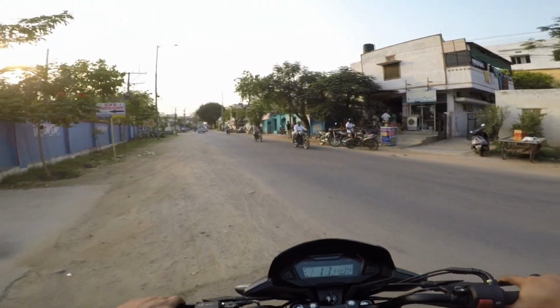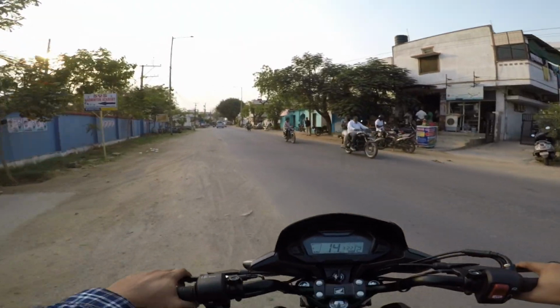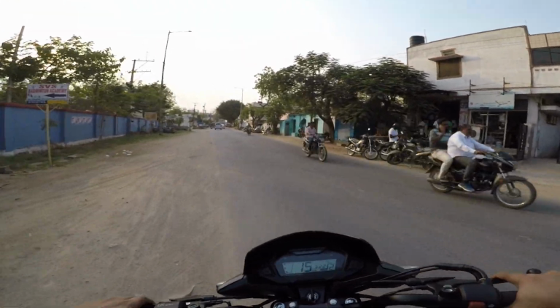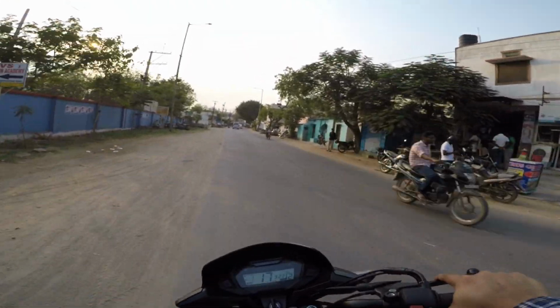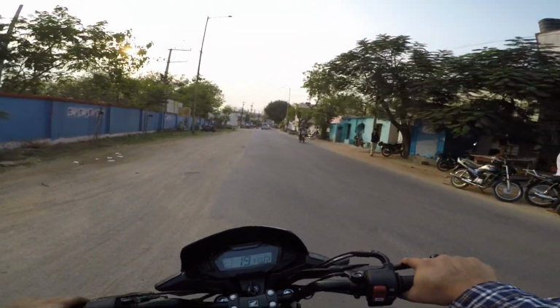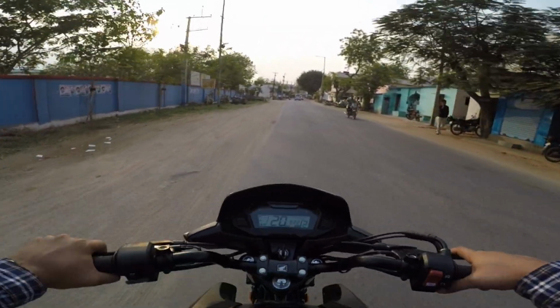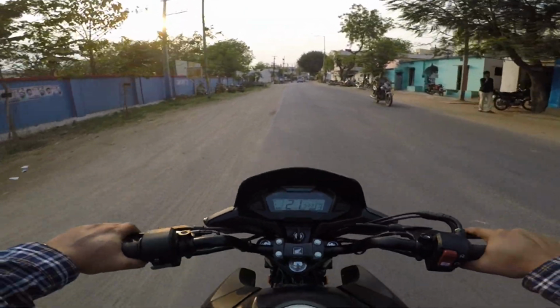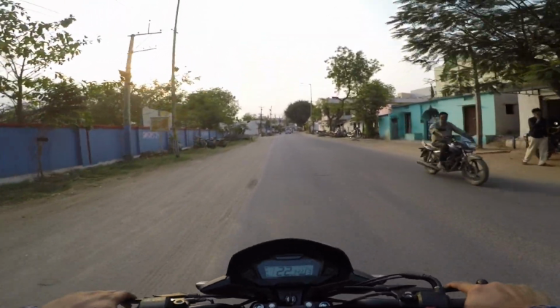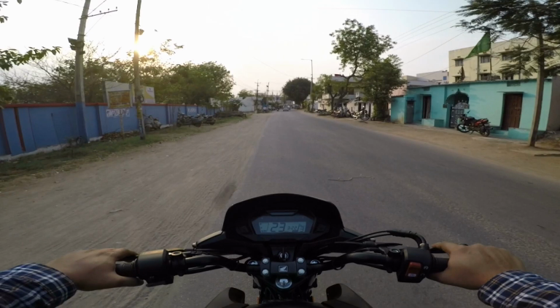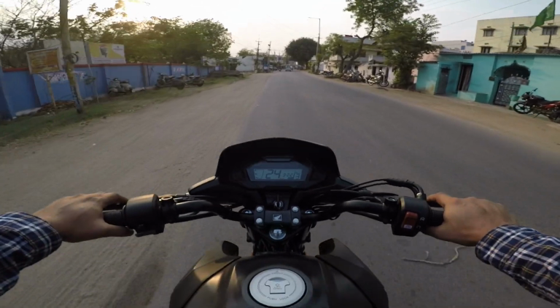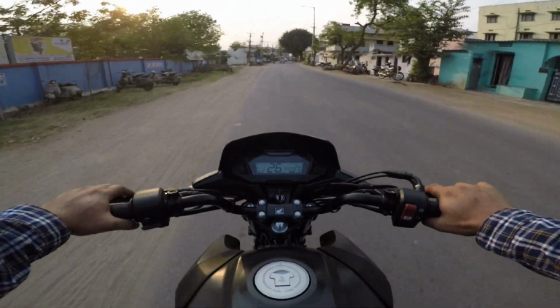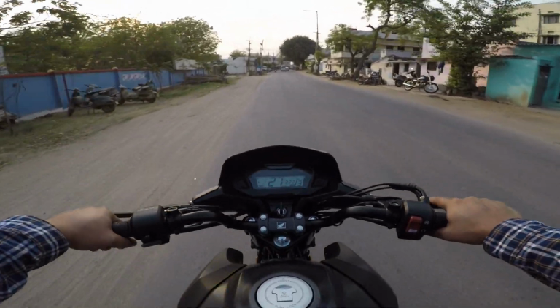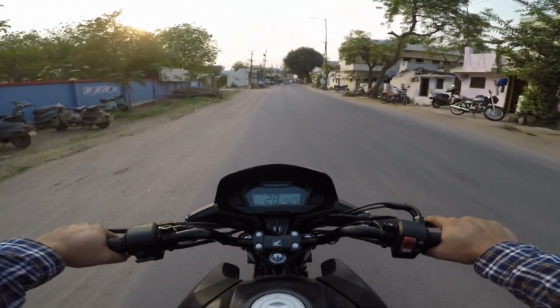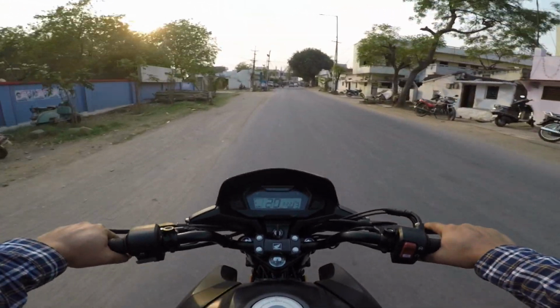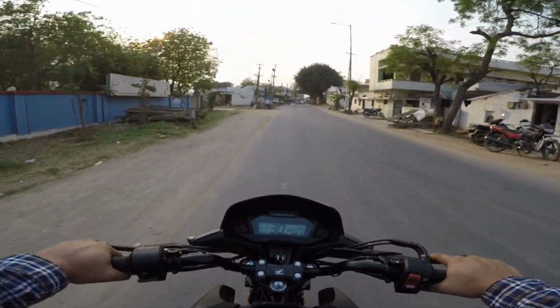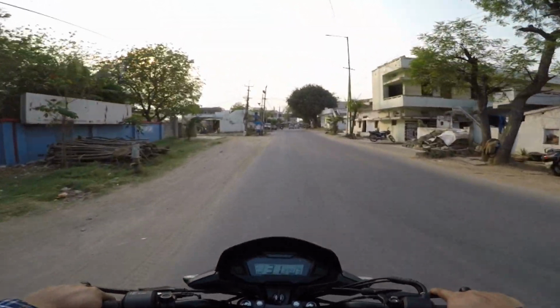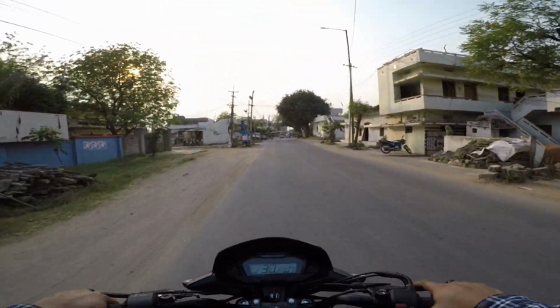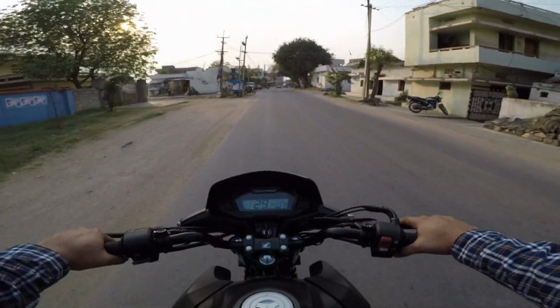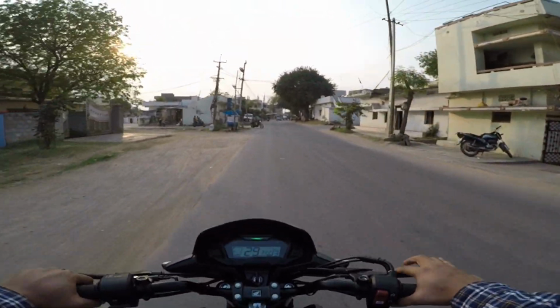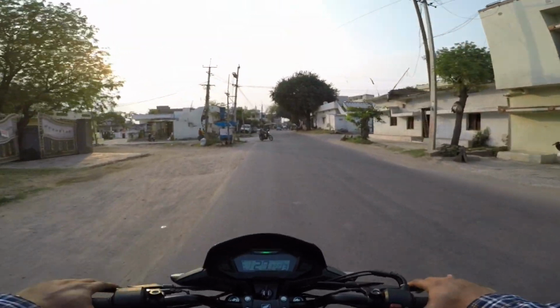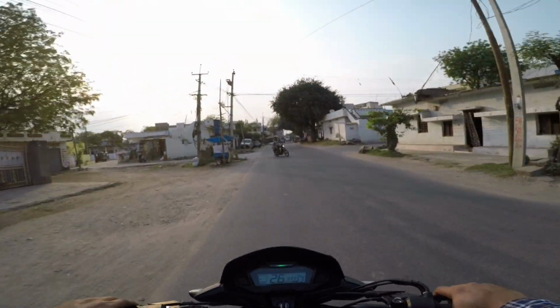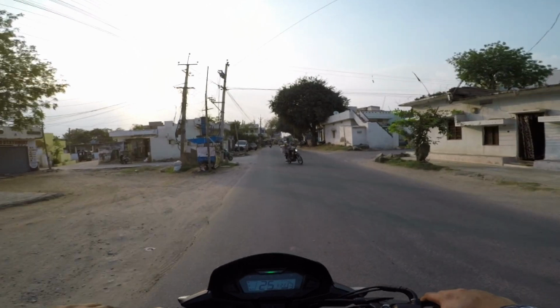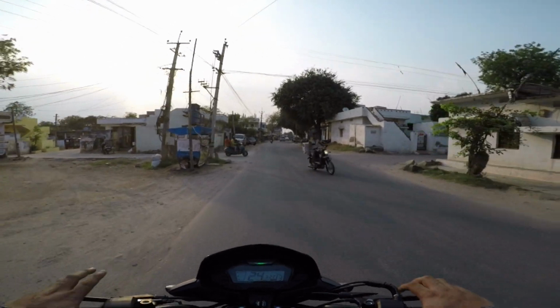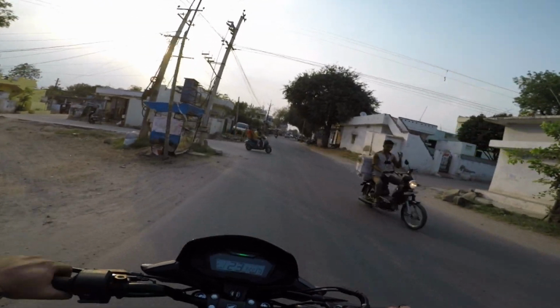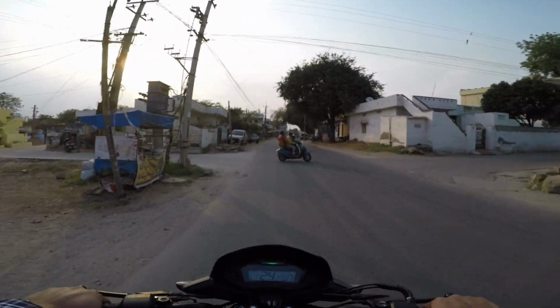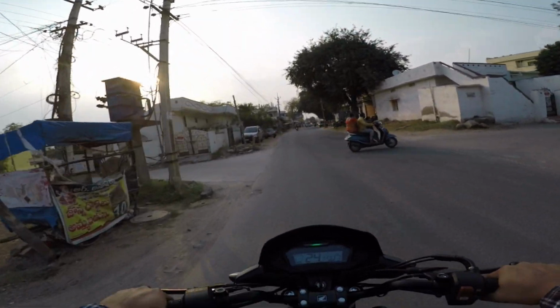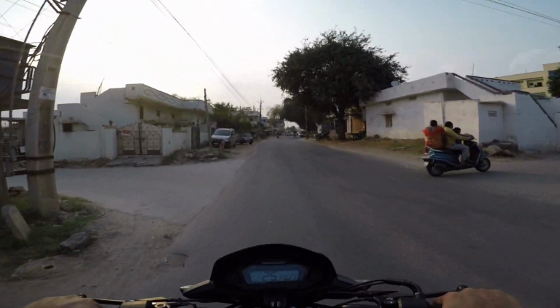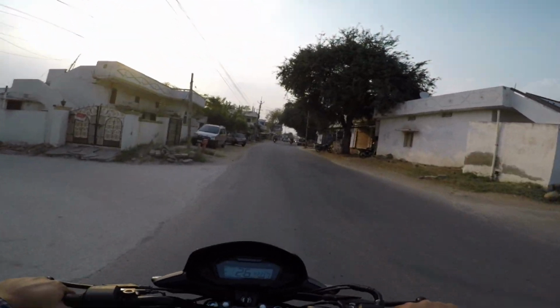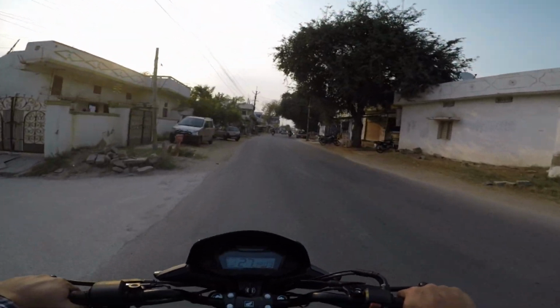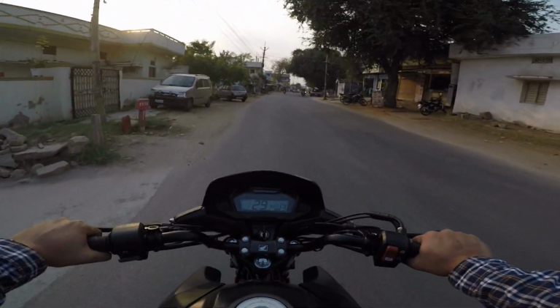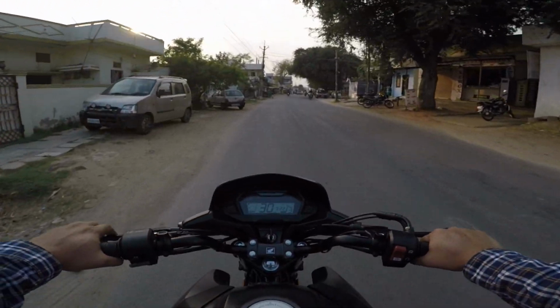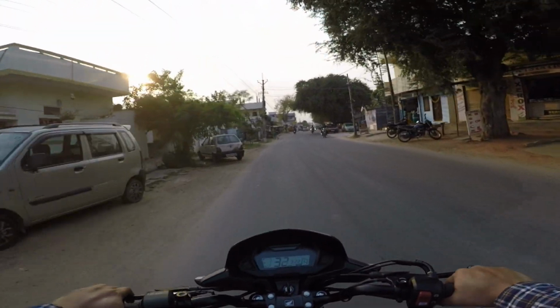The specs are 10.8 bhp with a 125cc engine. The price is 86,000 on-road. These features are very smooth and Honda's overall quality is very smooth and easy to use.